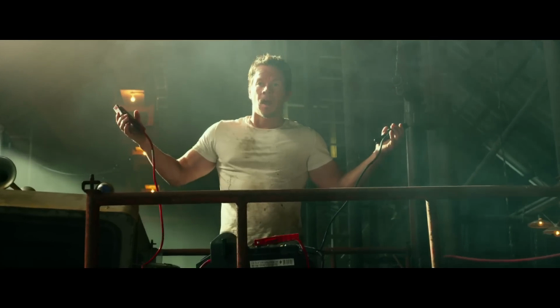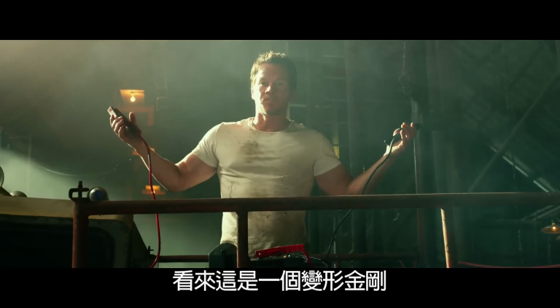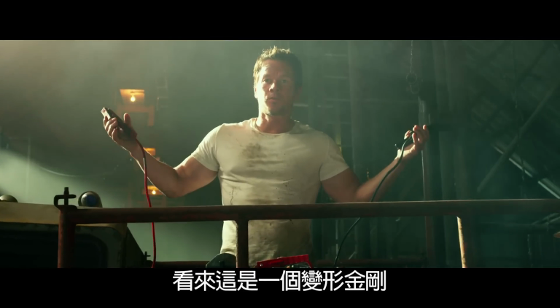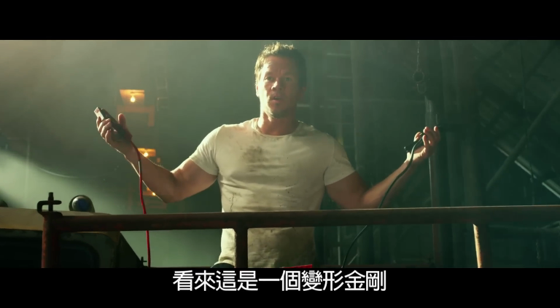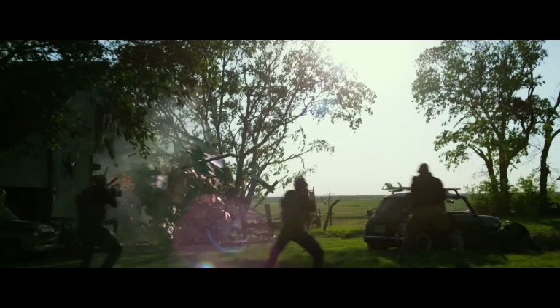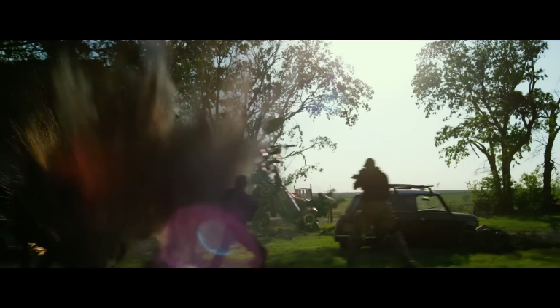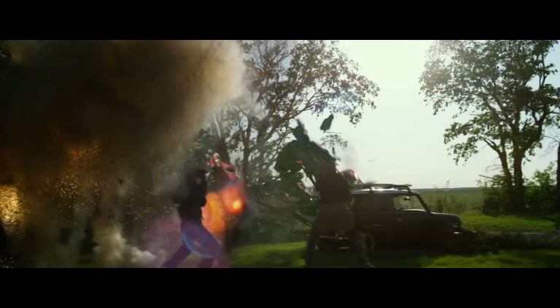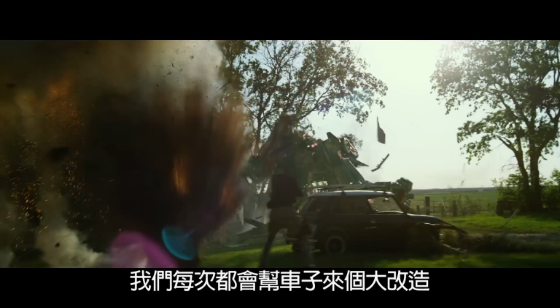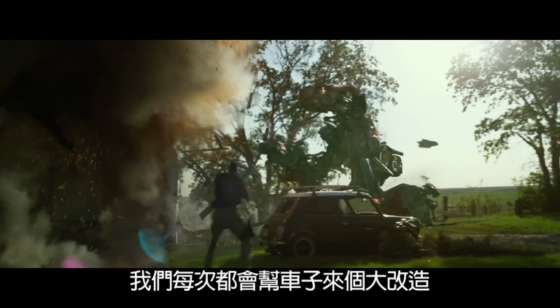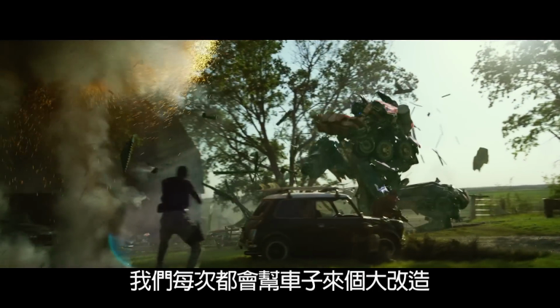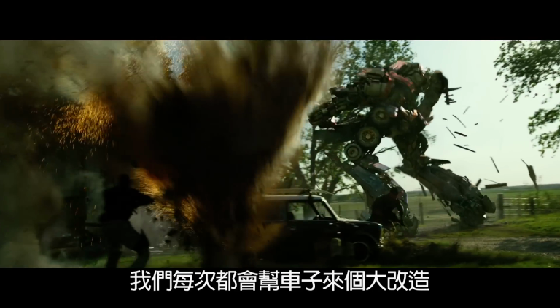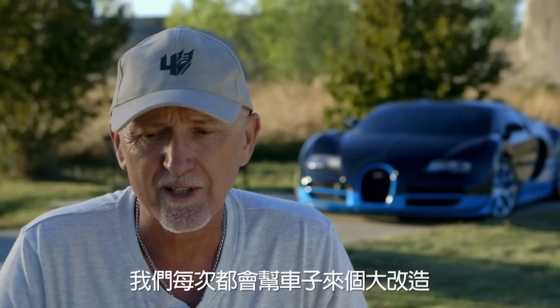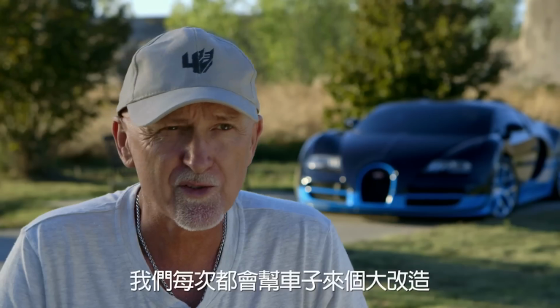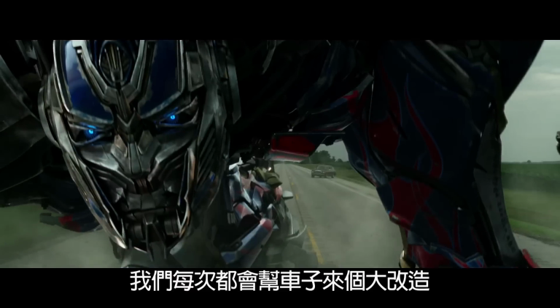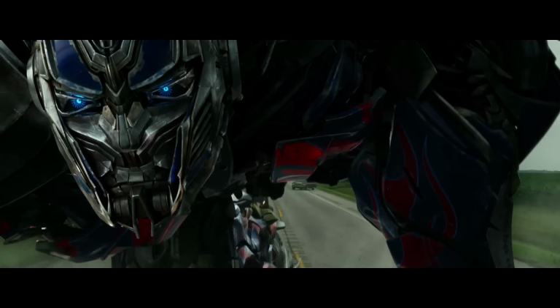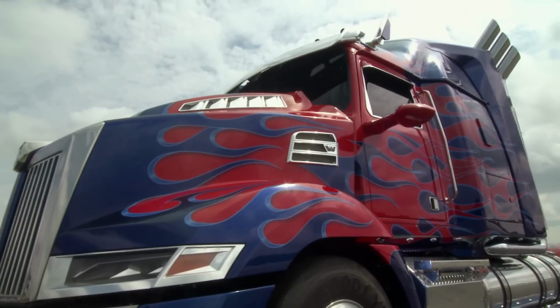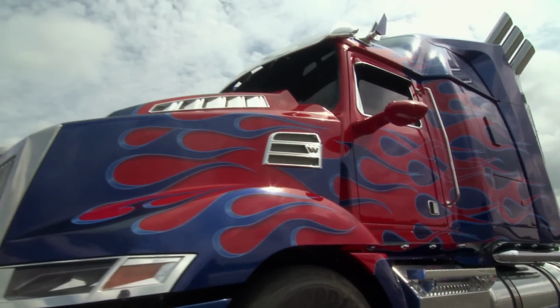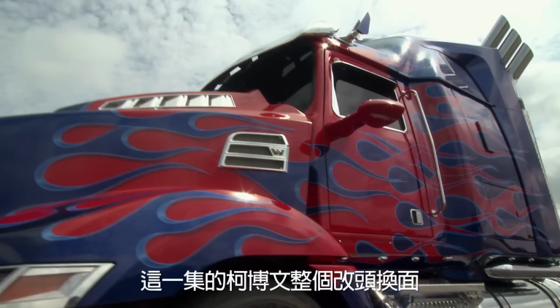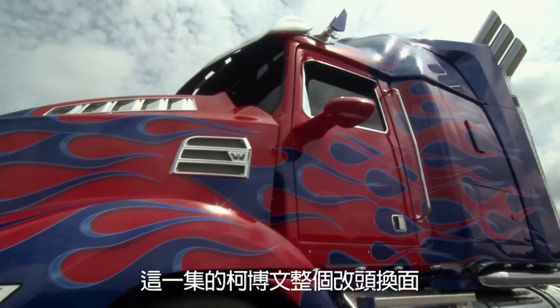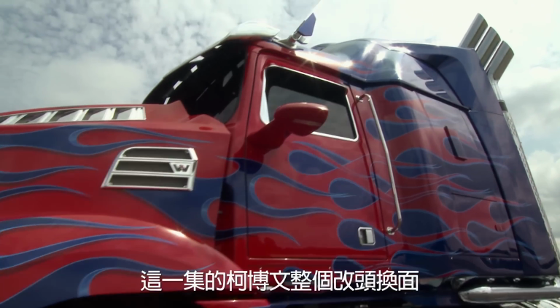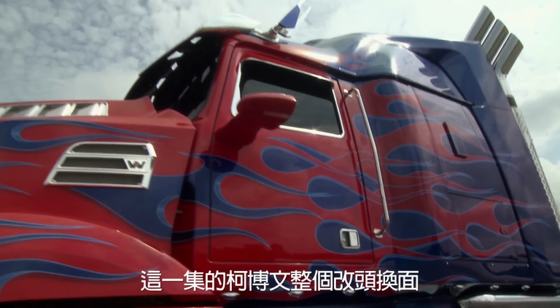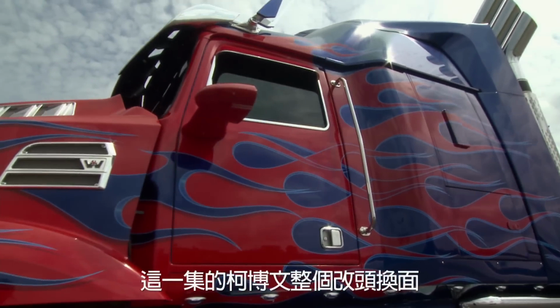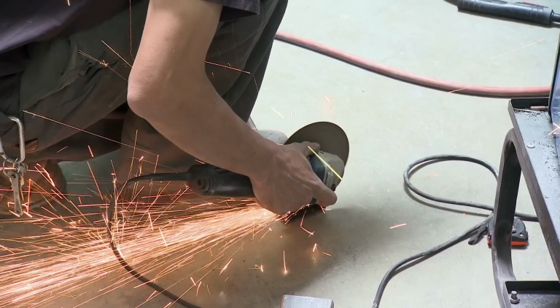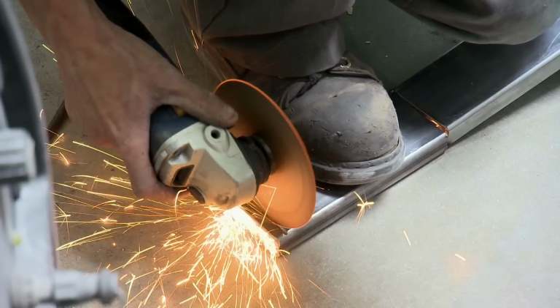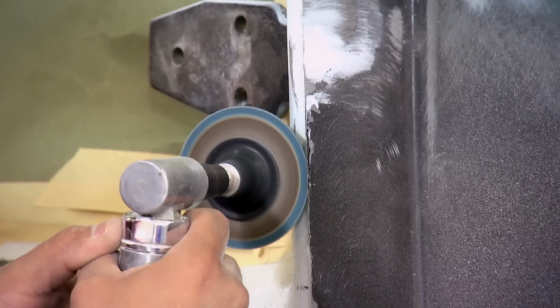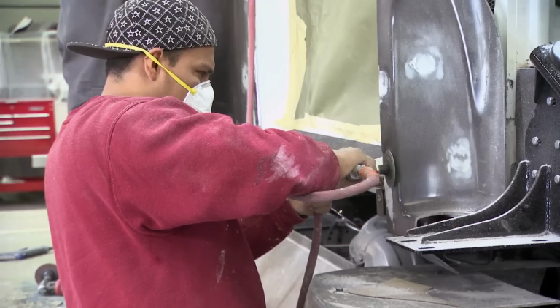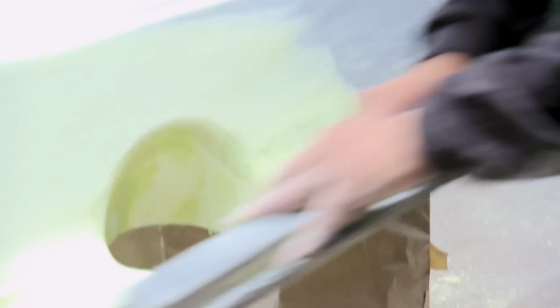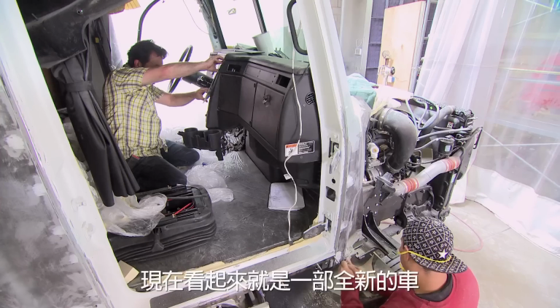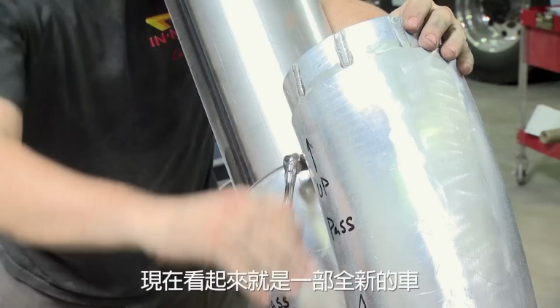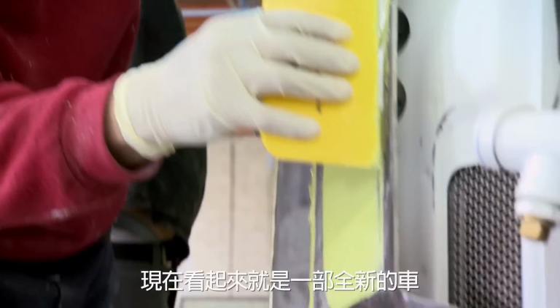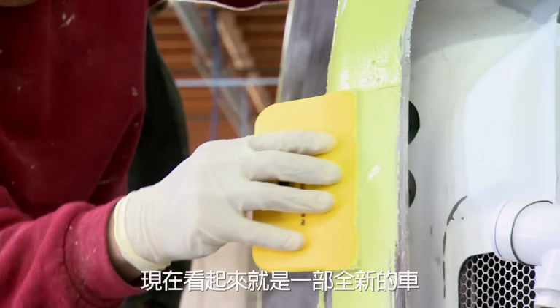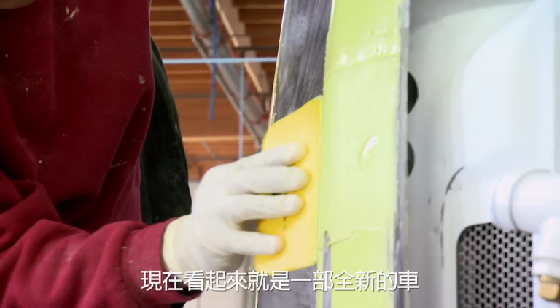I think we just found a Transformer. One of the things that we always do is give the vehicles a facelift. On this movie, Optimus got a complete overhaul, so he's a brand new vehicle altogether this time.